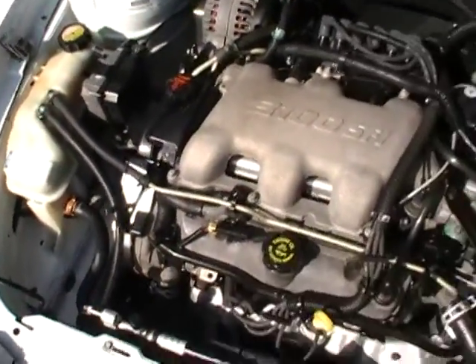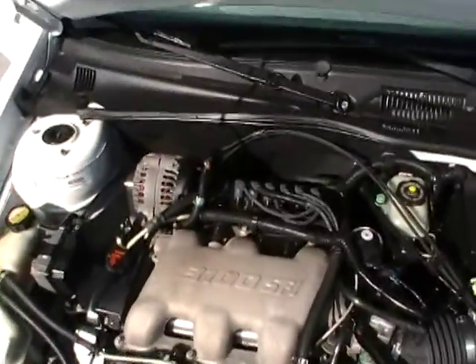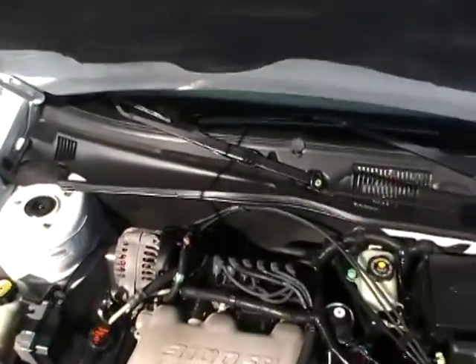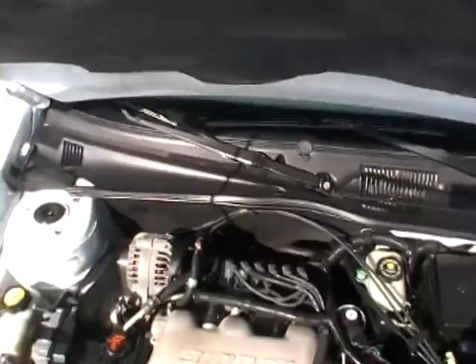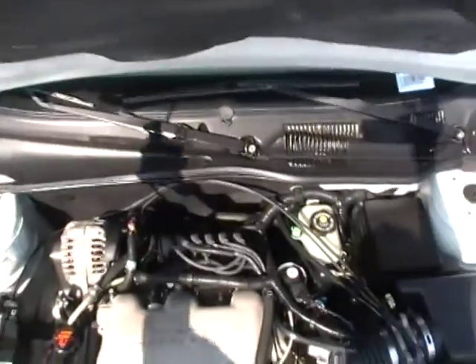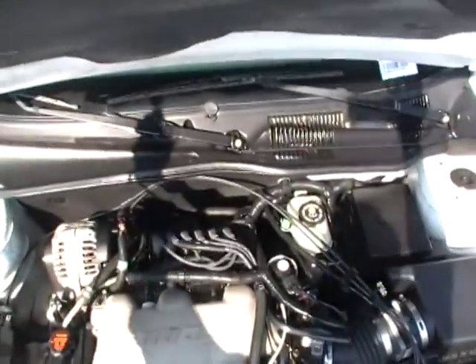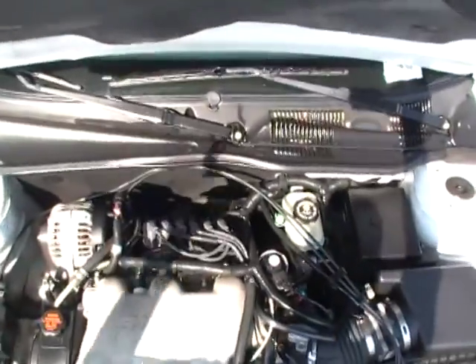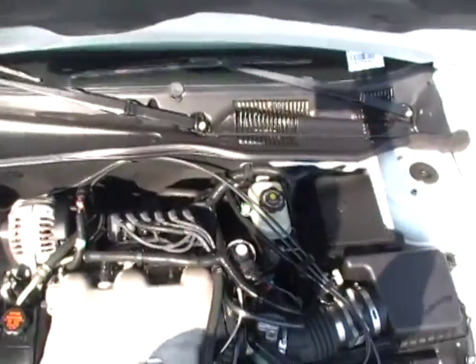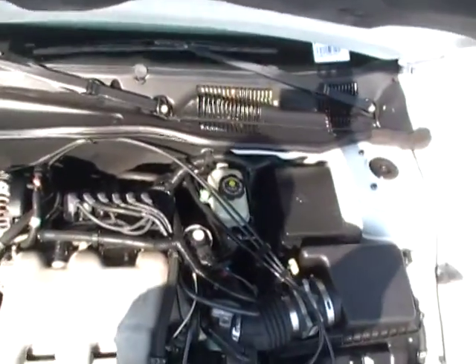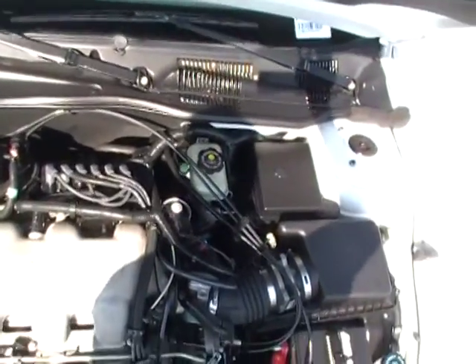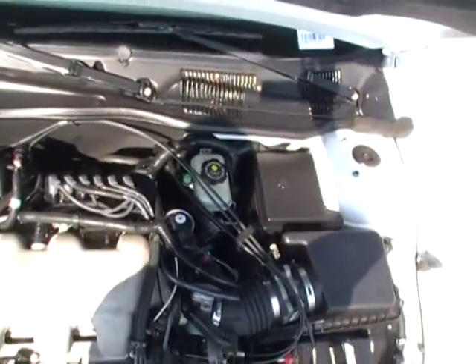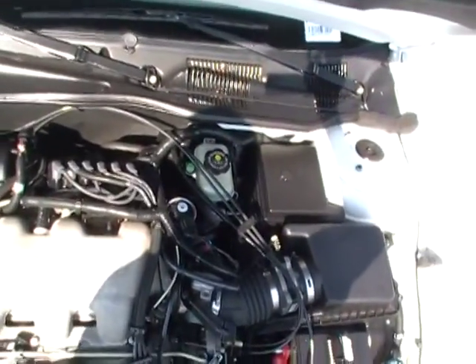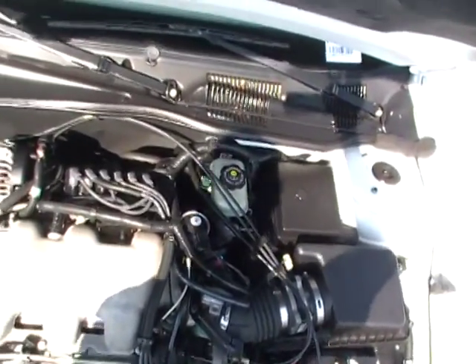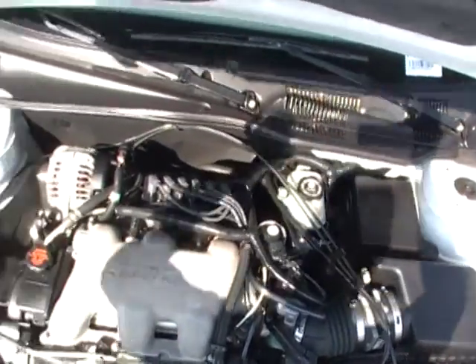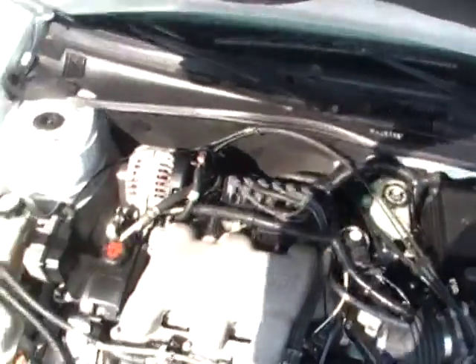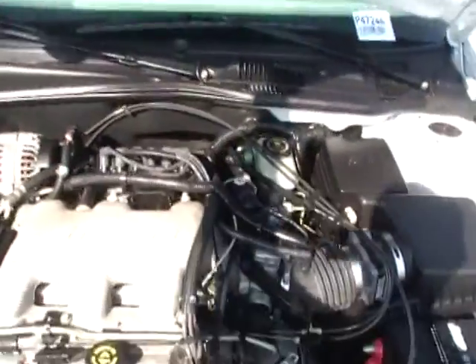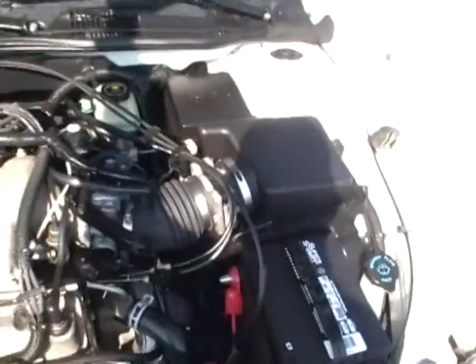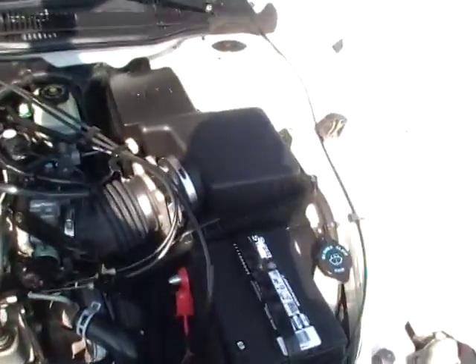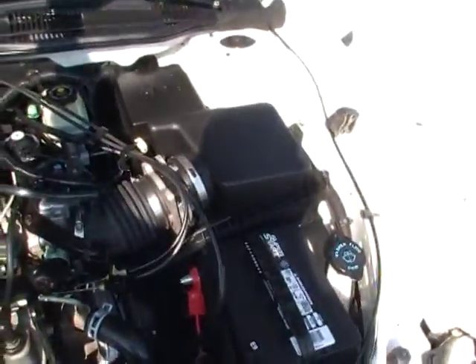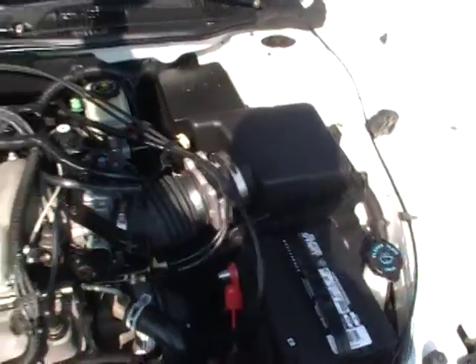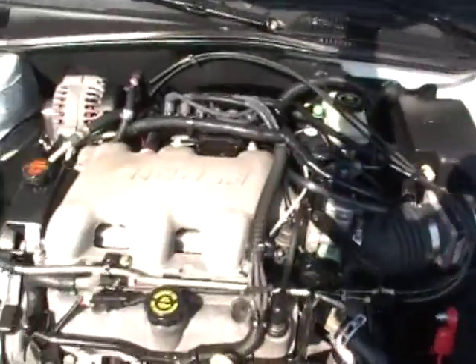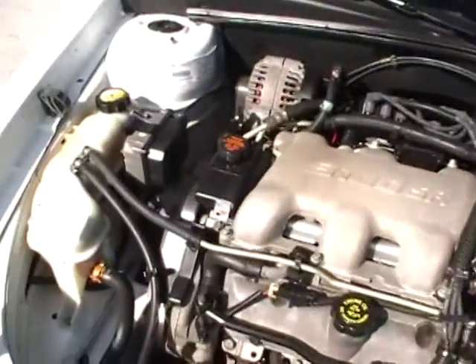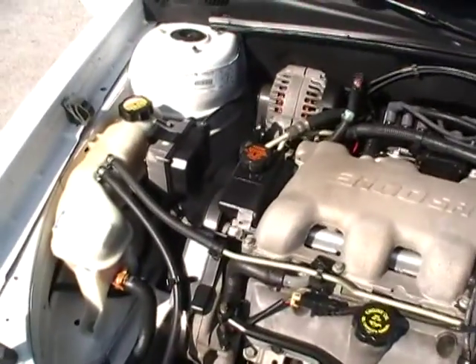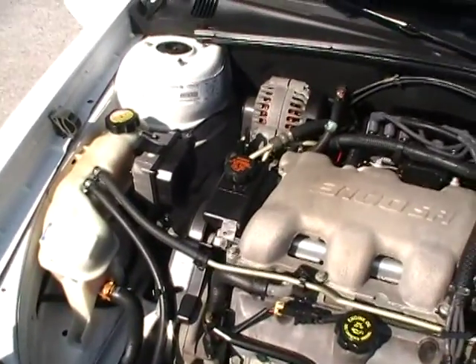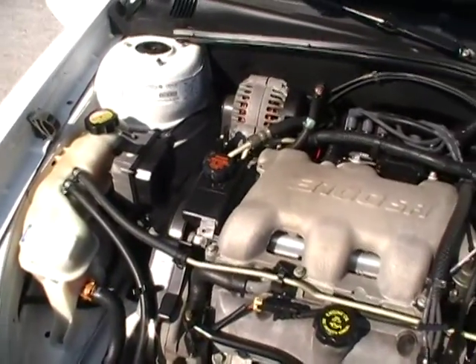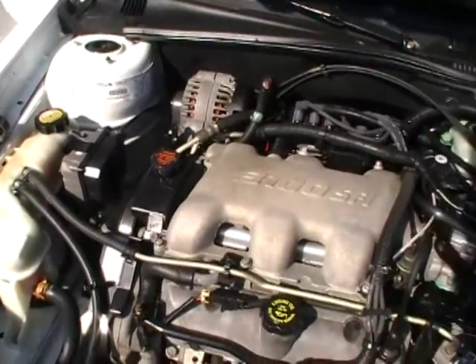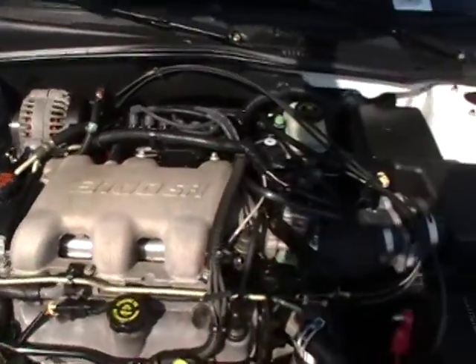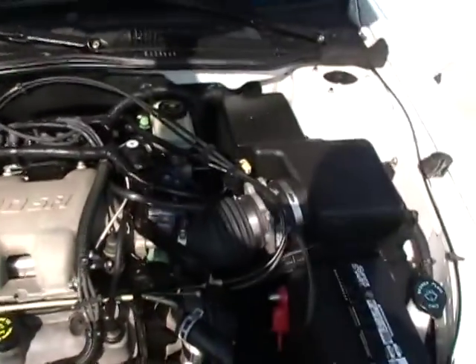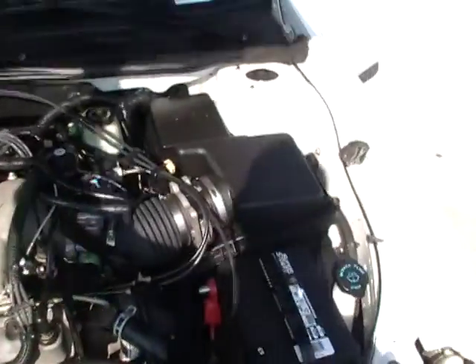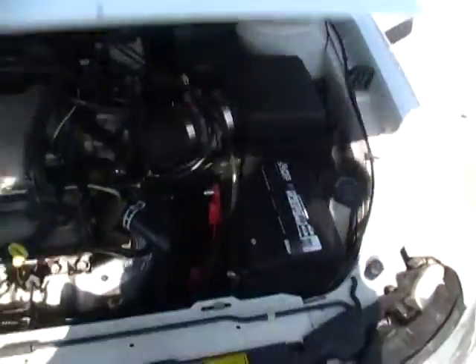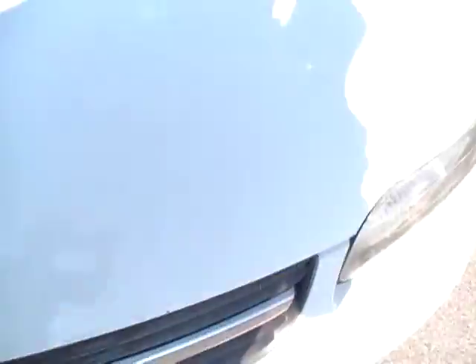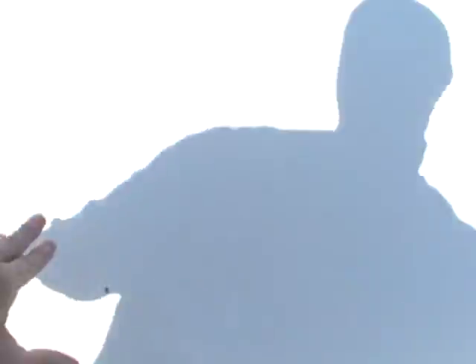2001 Chevy Malibu. Local trade. Miles in the 60,000s — upper 60s, but below 70,000 miles.